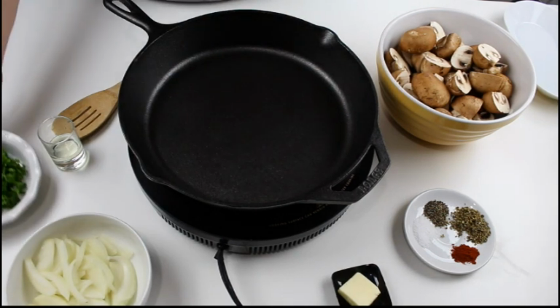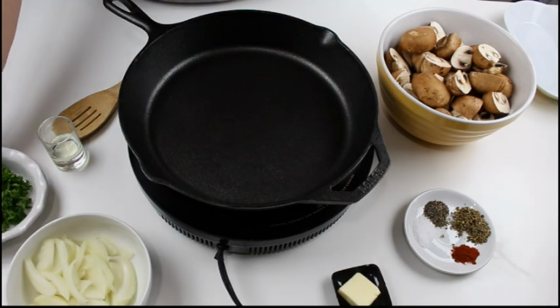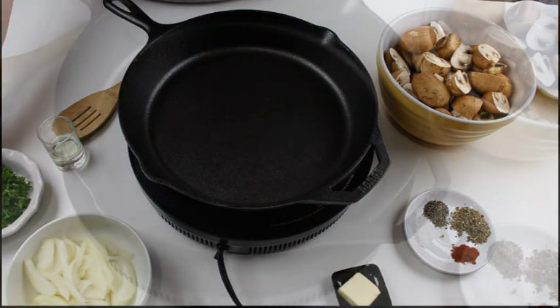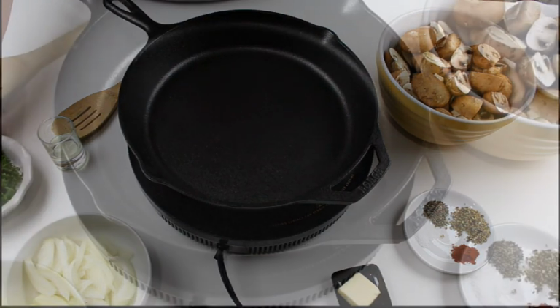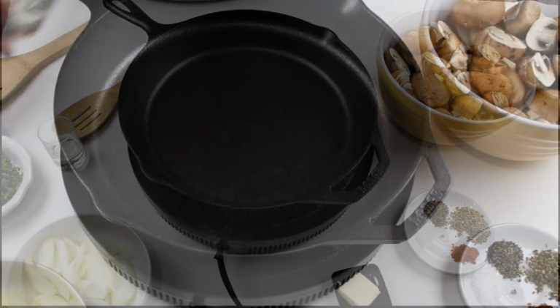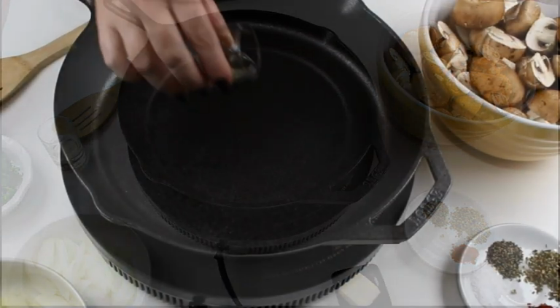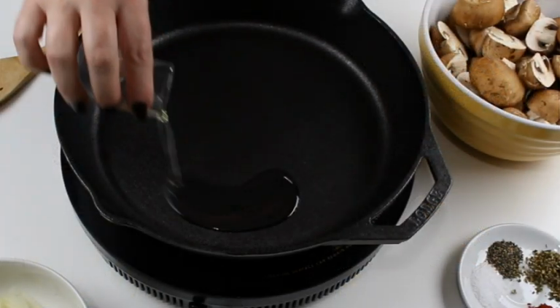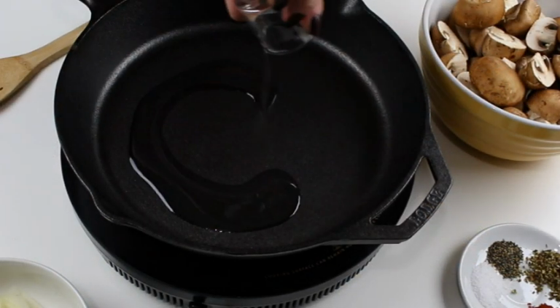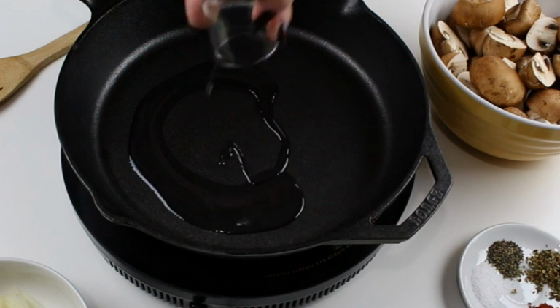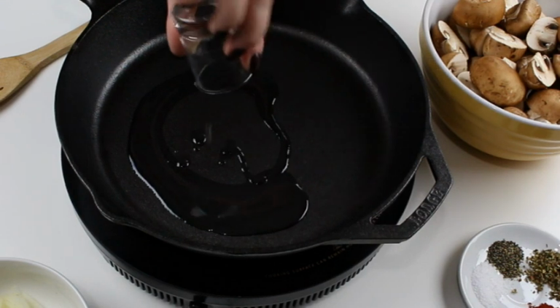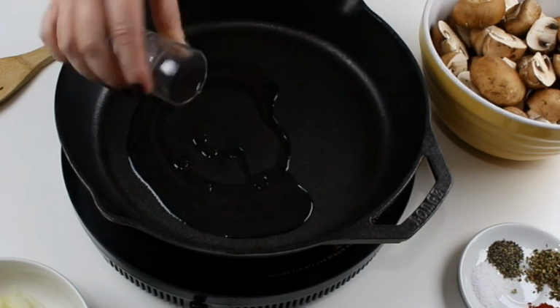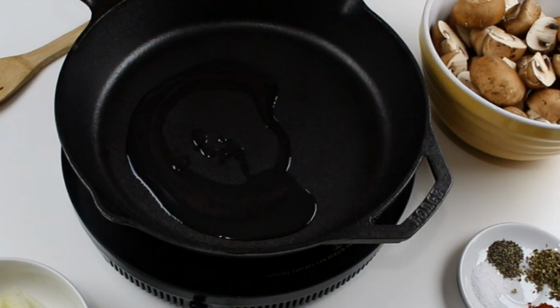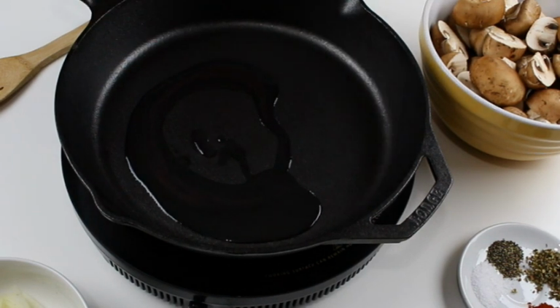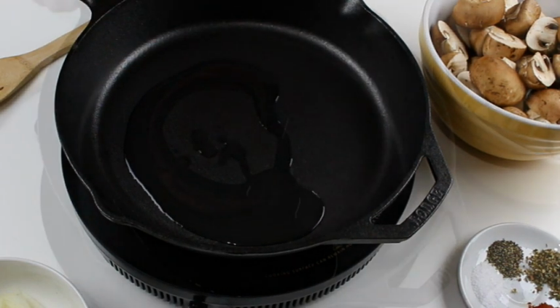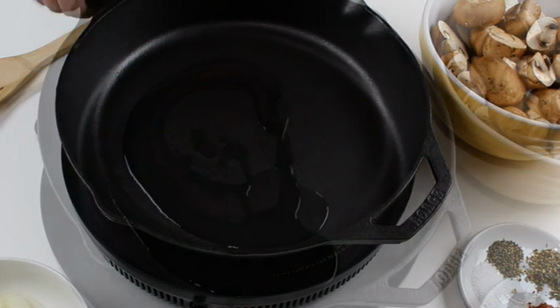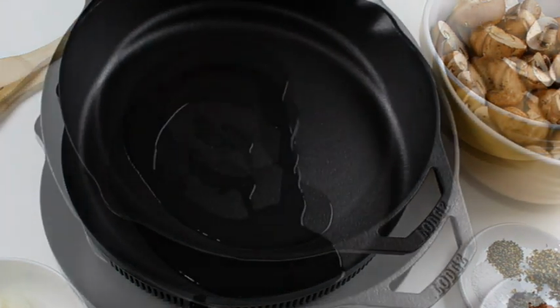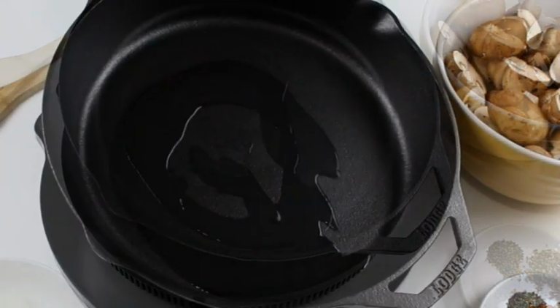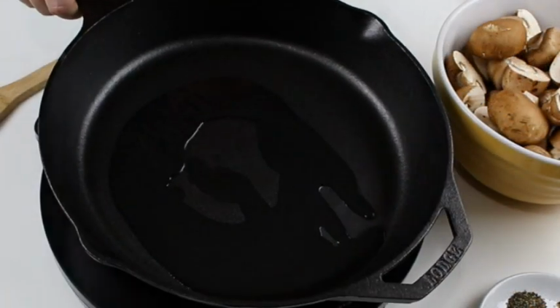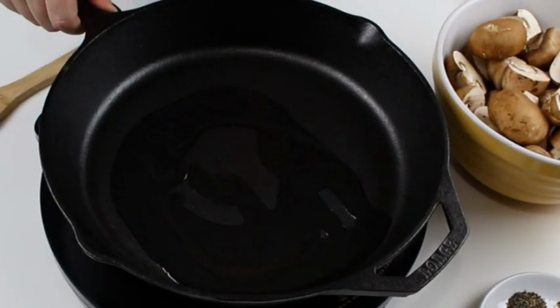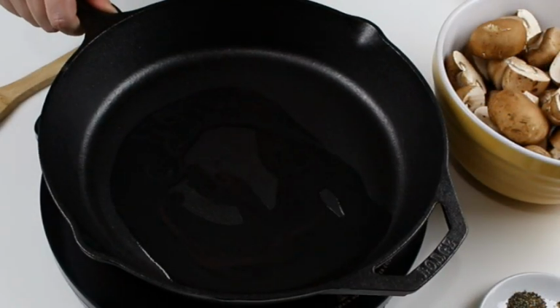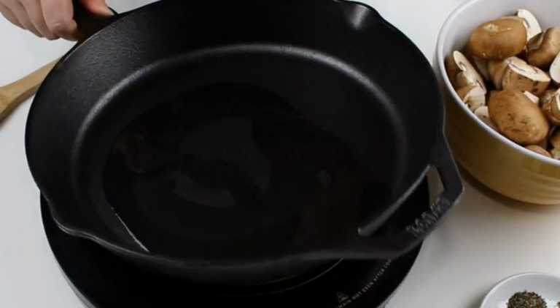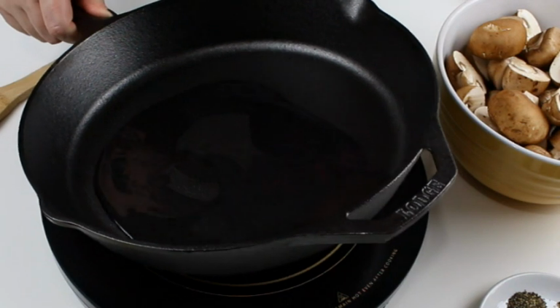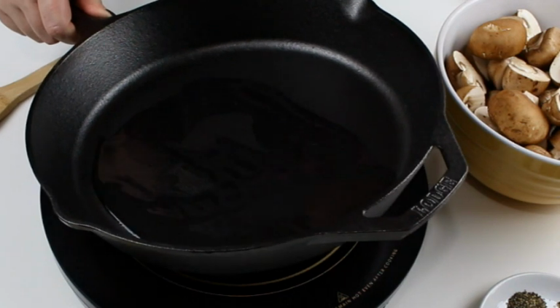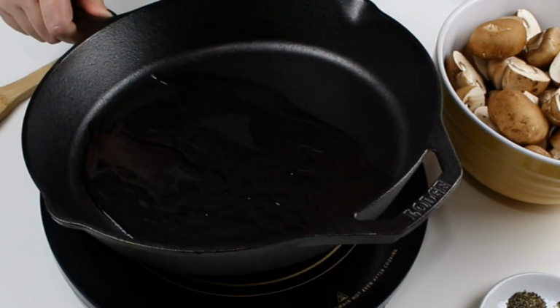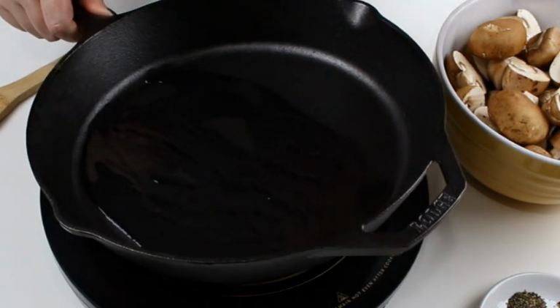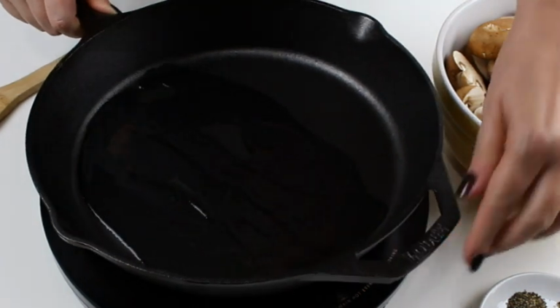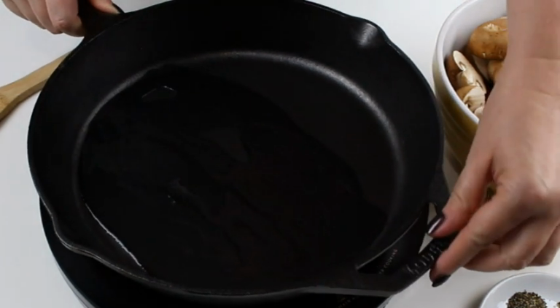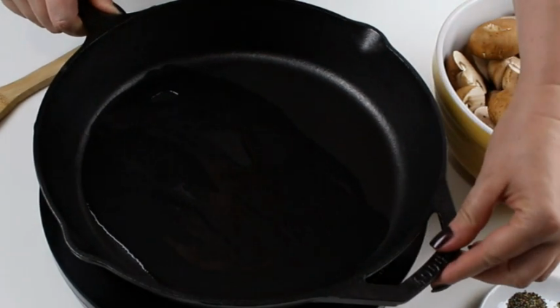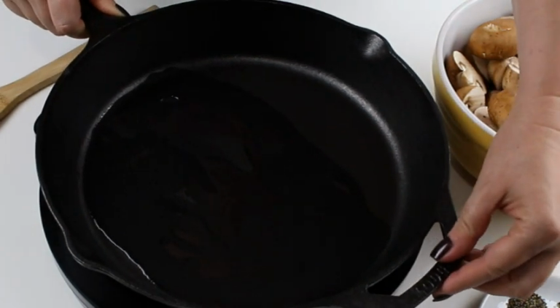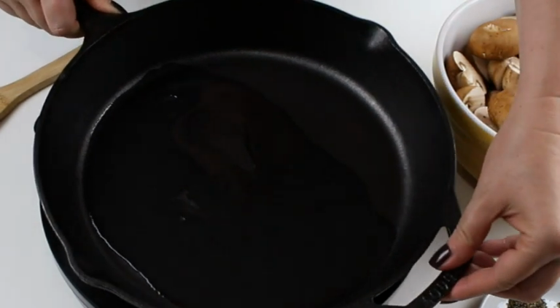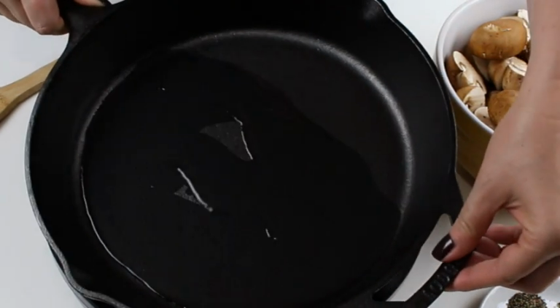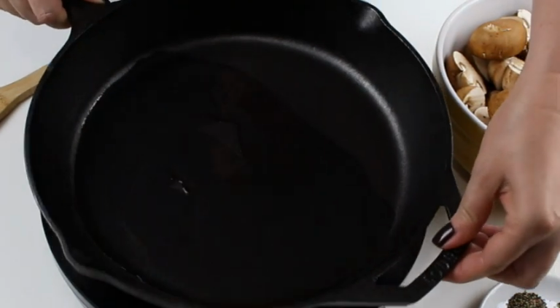A lot of people experience while frying mushrooms that they will release a lot of water and will get soggy. But this is easily preventable if you follow these three small tricks.